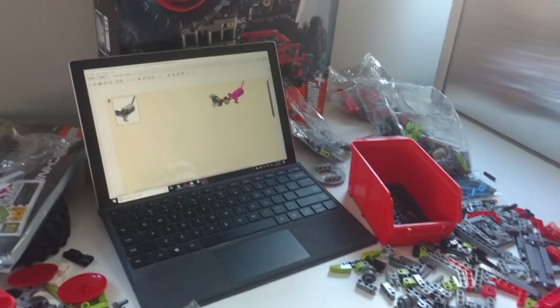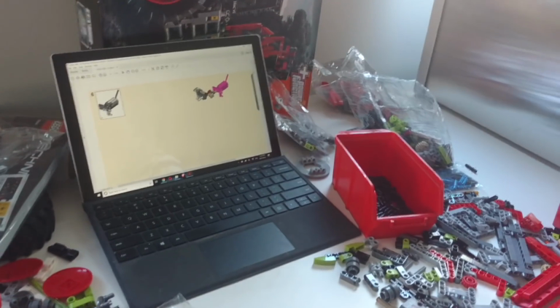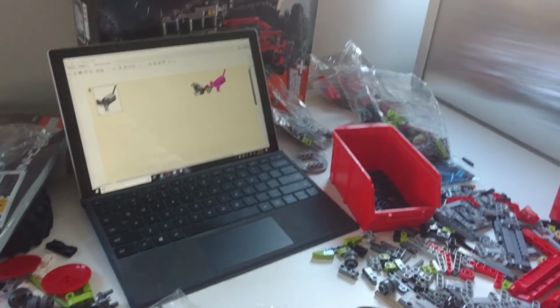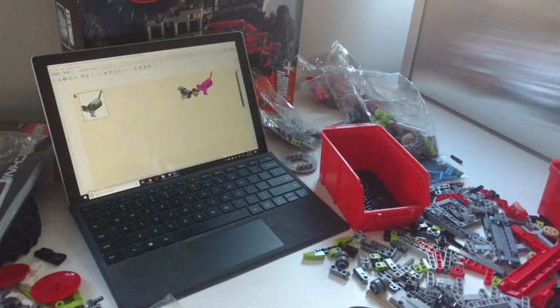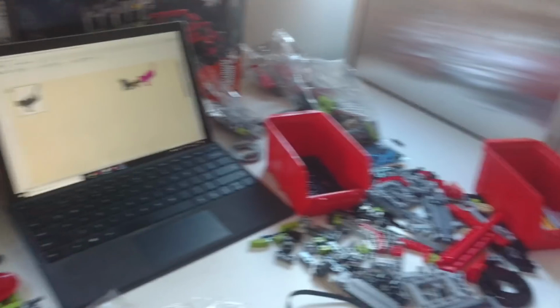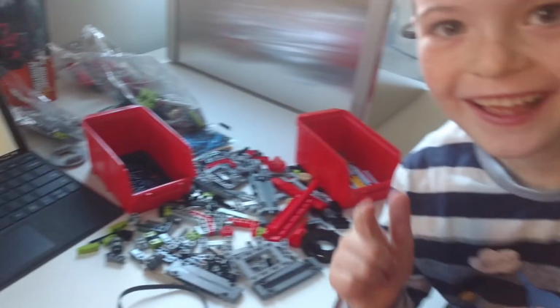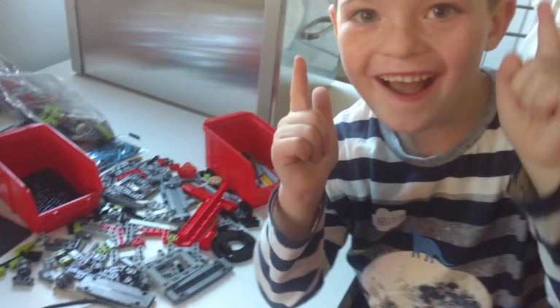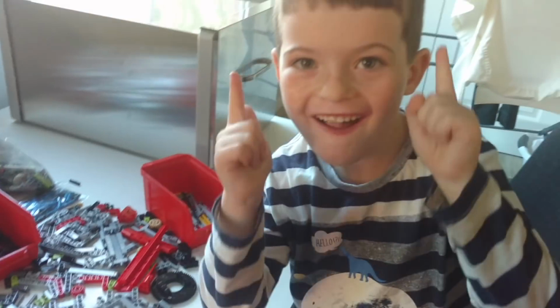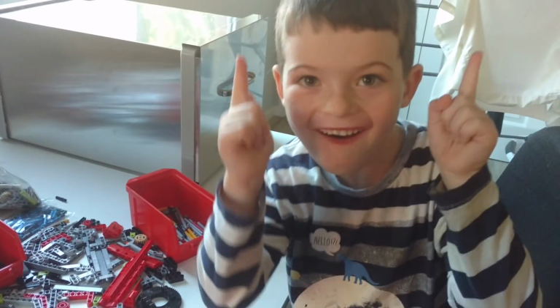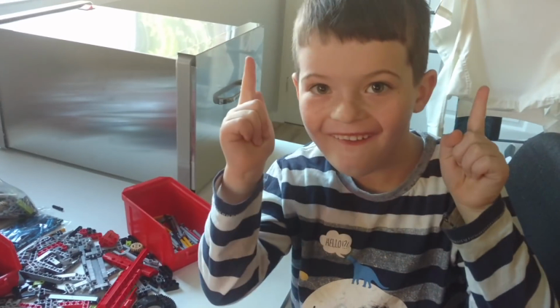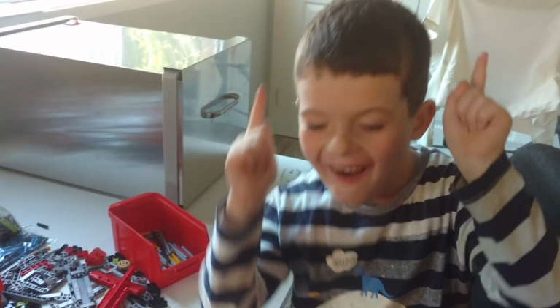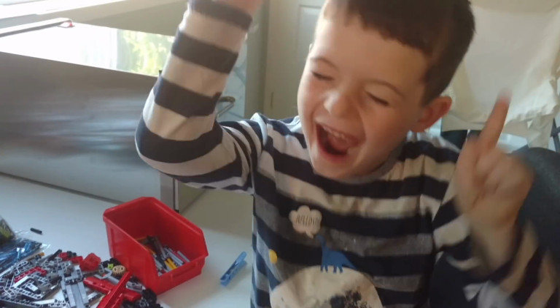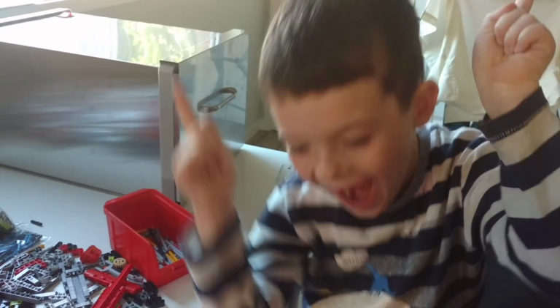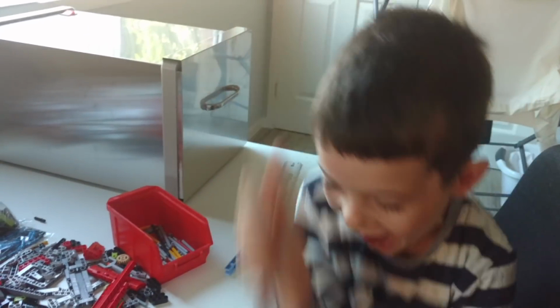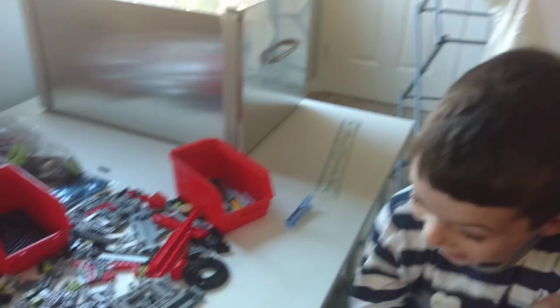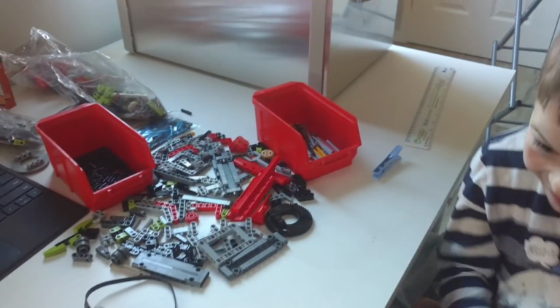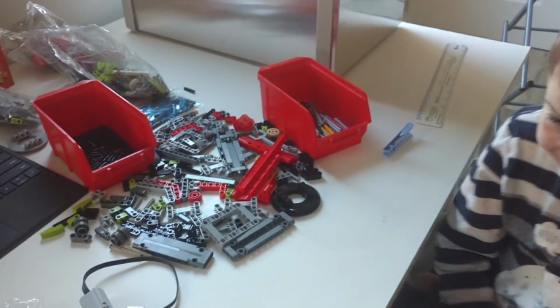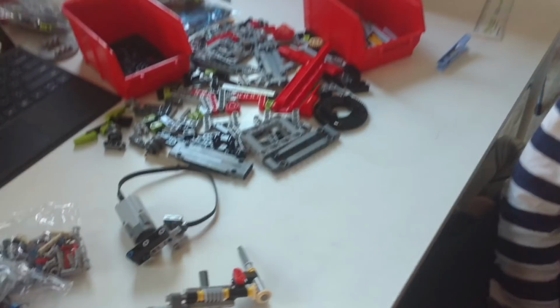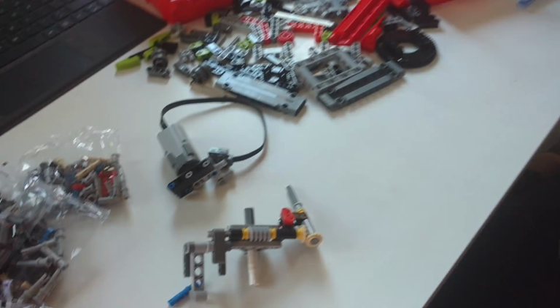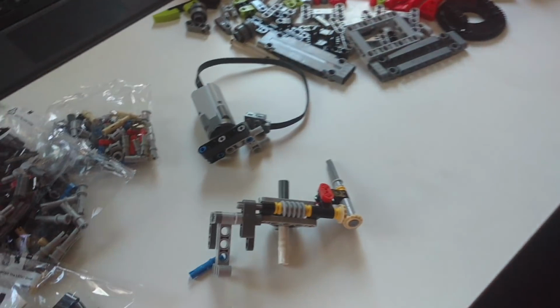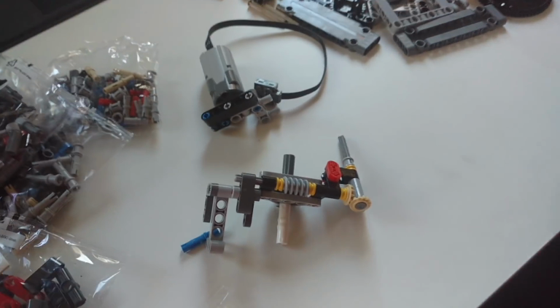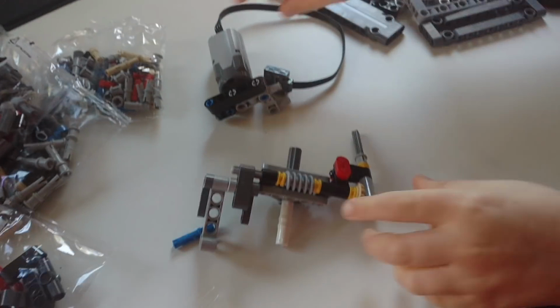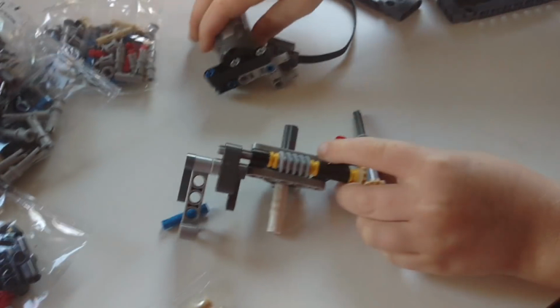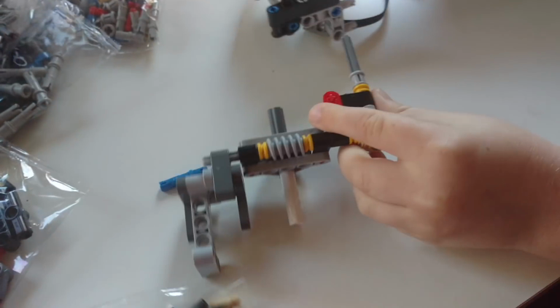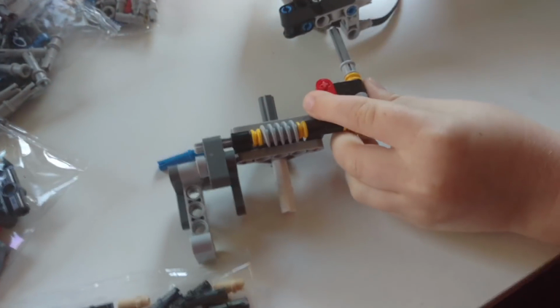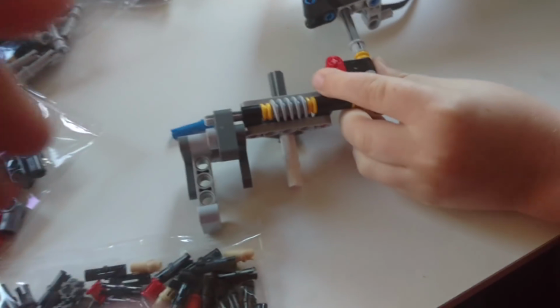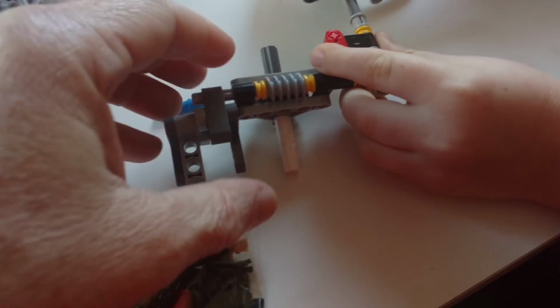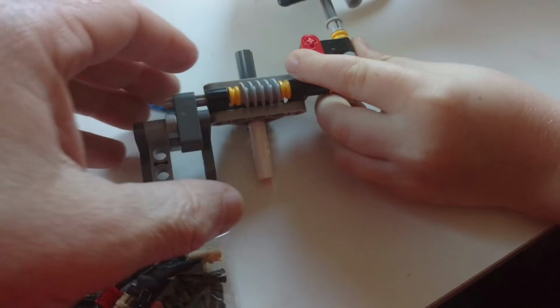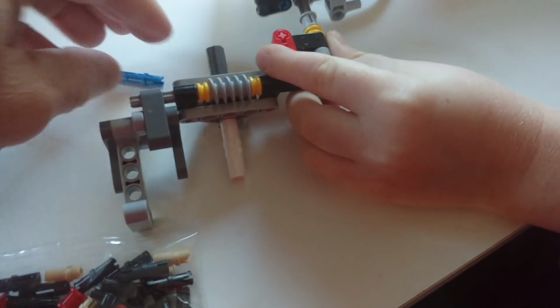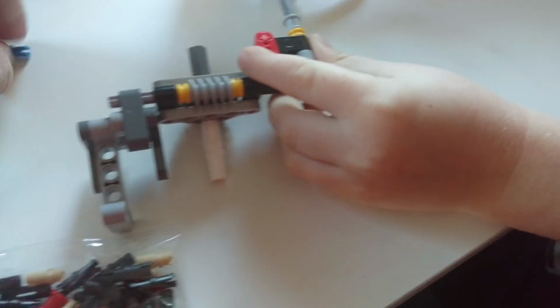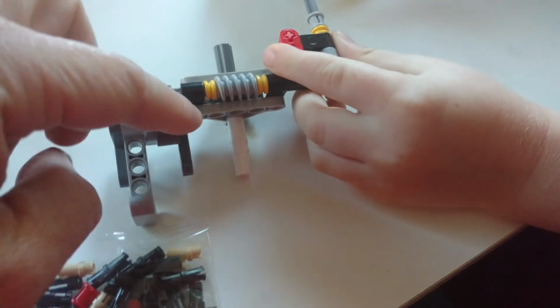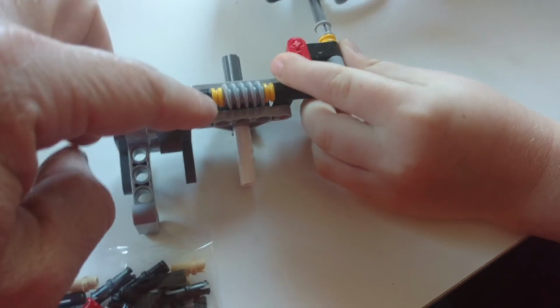Hi, it's GBC time again with Sagan. He's very excited. Look what we've made — we've made some progress. Look at this sub-assembly. Show them this one.